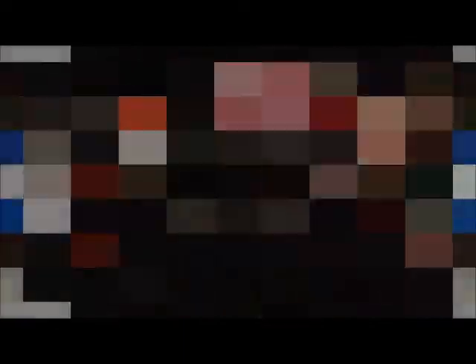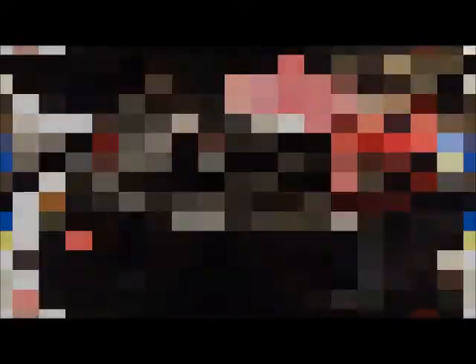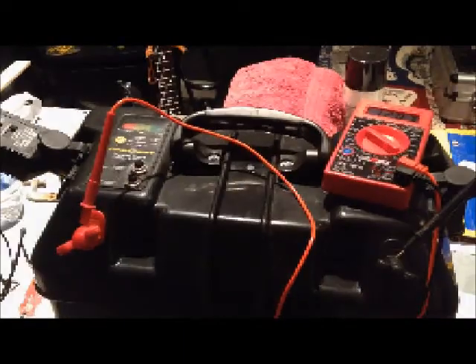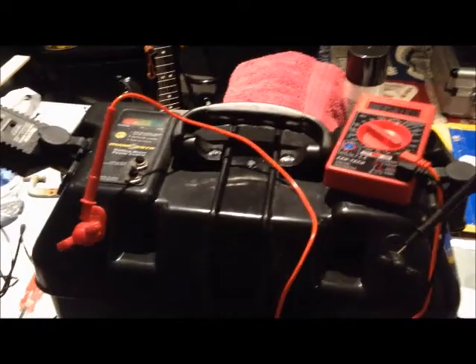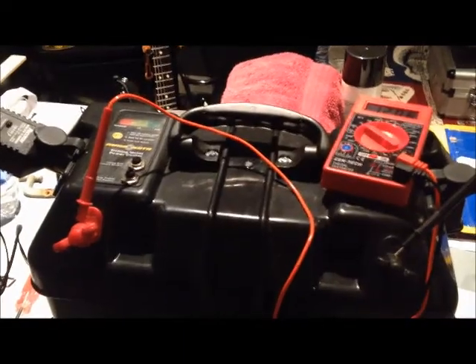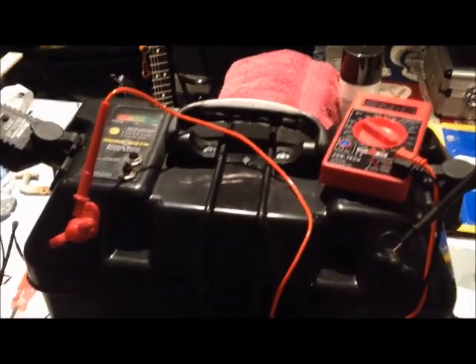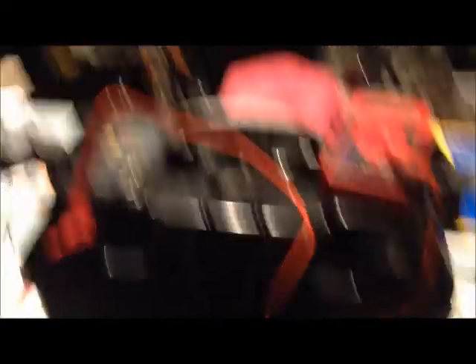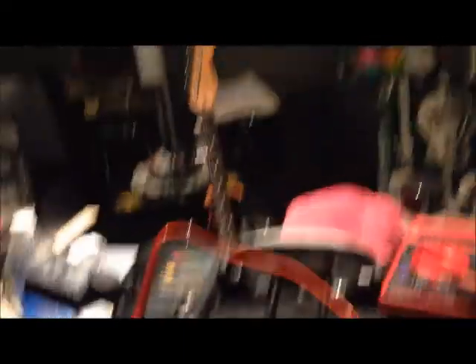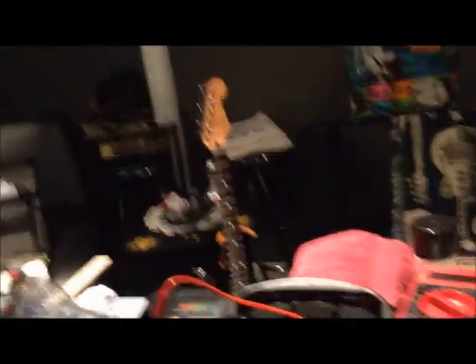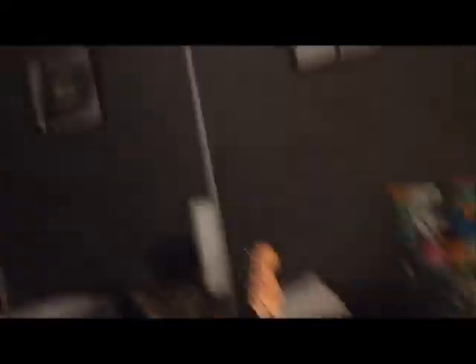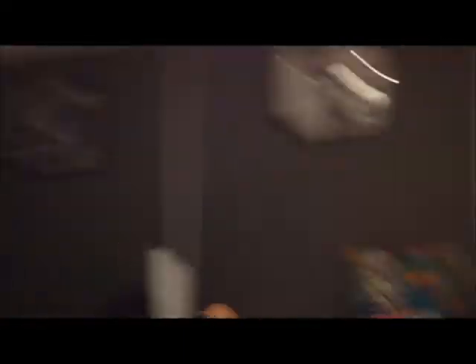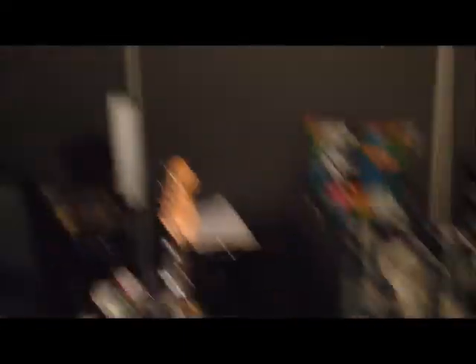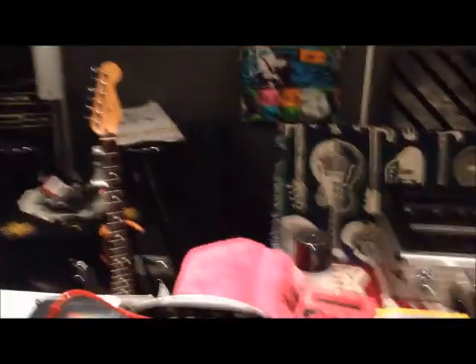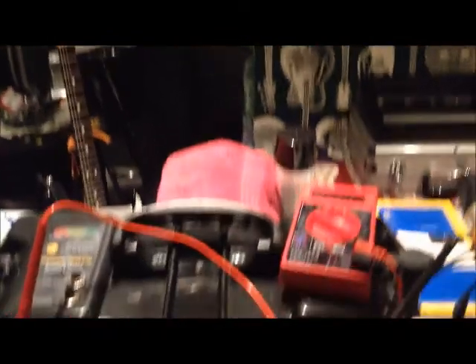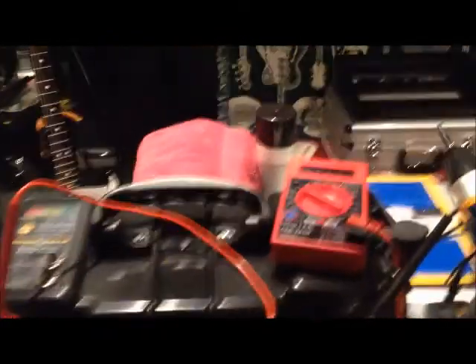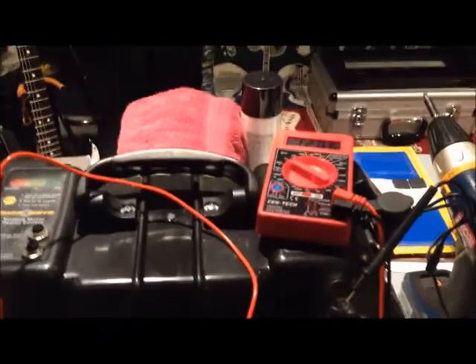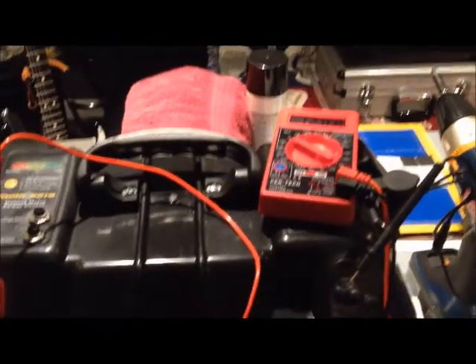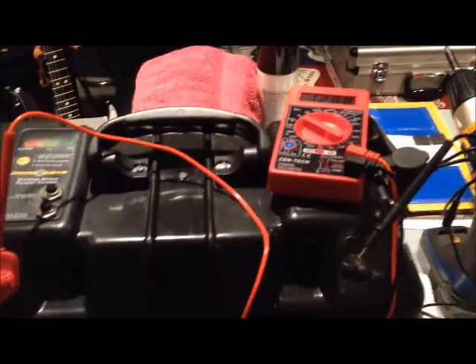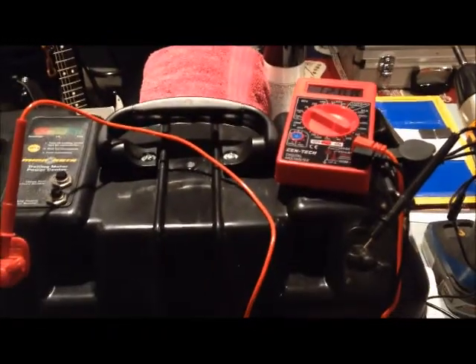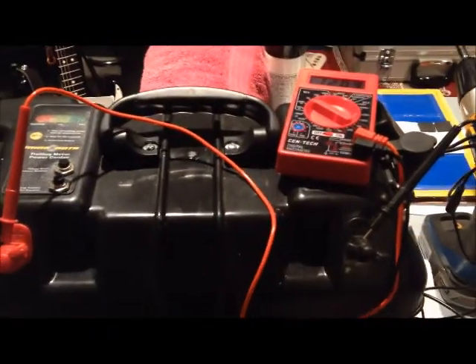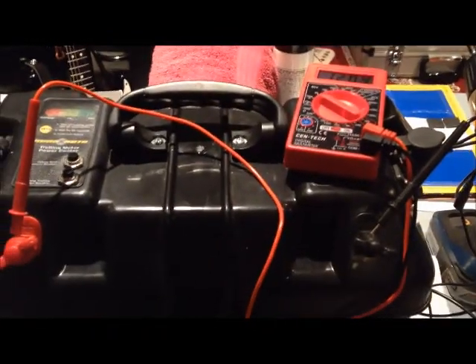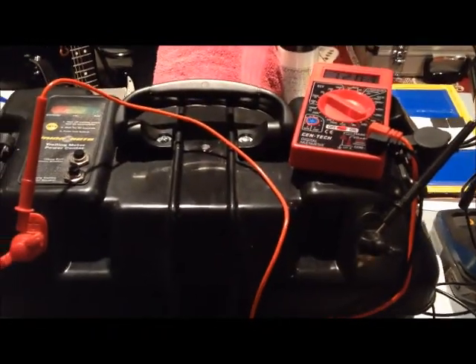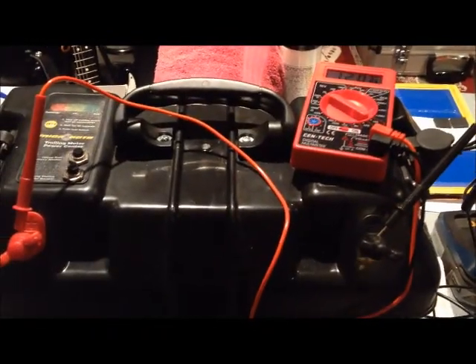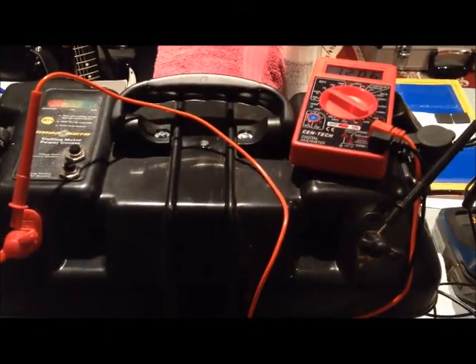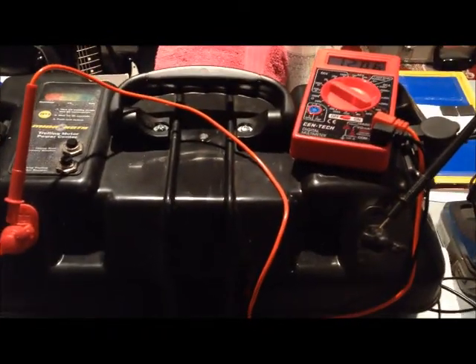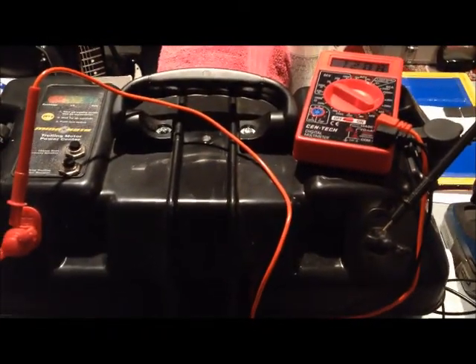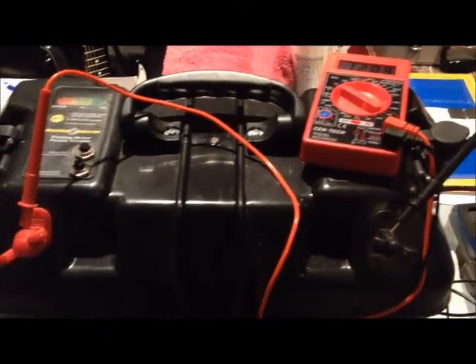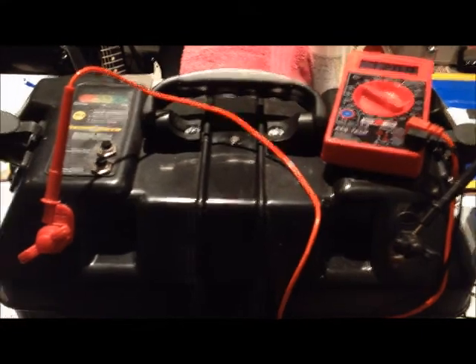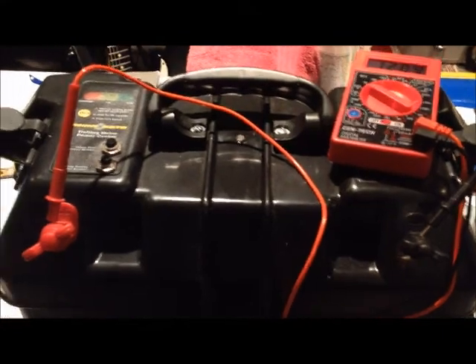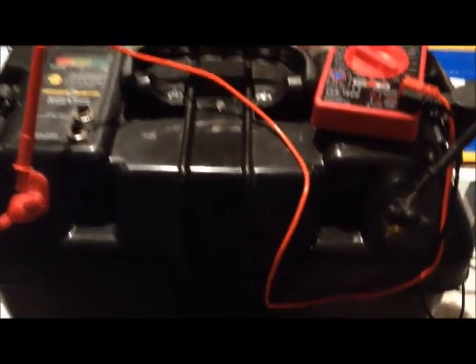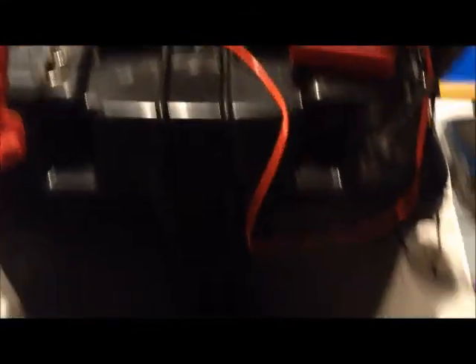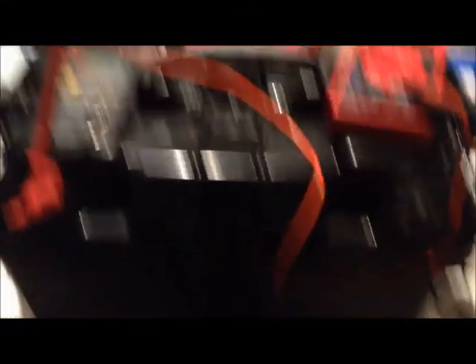Hey everyone, Handicamper here. It was a beautiful sunny day today, so I figured I would work on — sorry for the camera there — my Goal Zero Solar Pack panel and battery pack here.